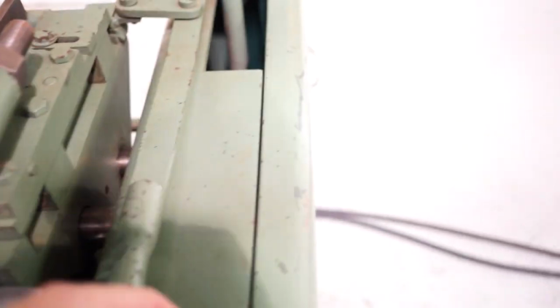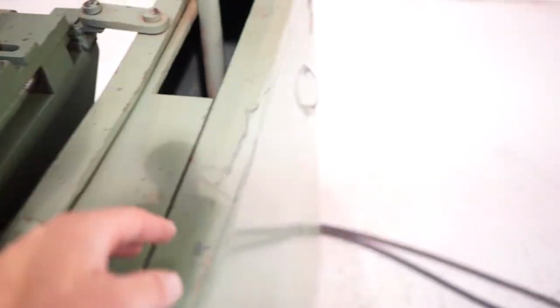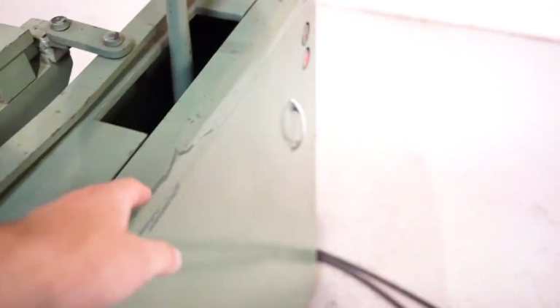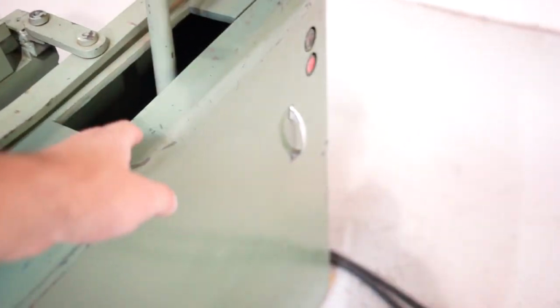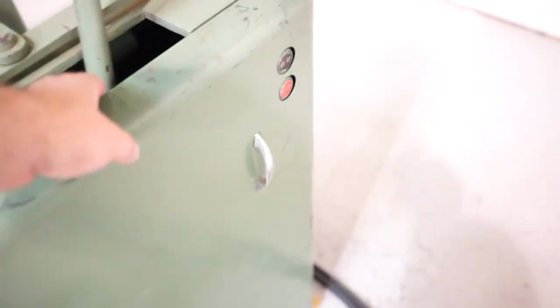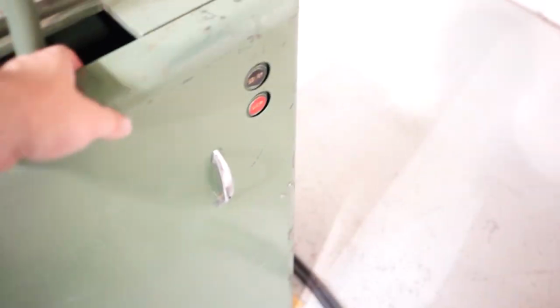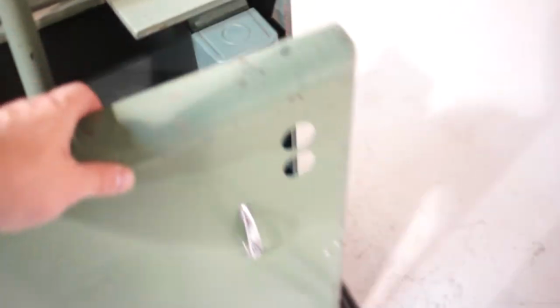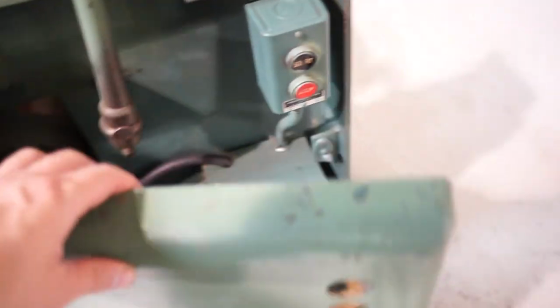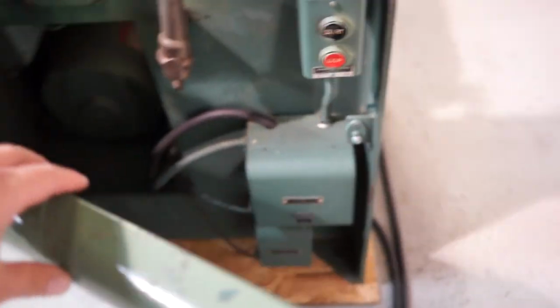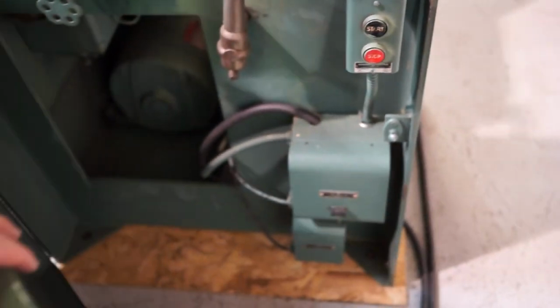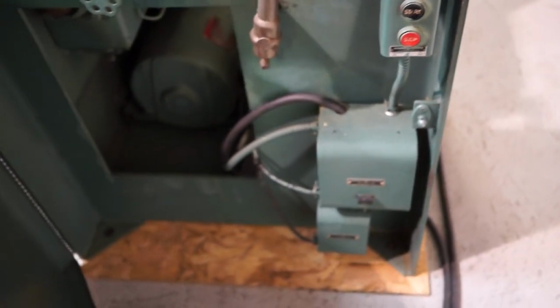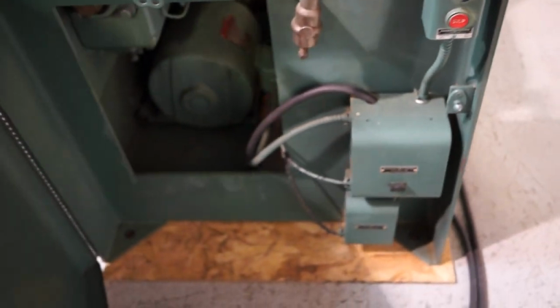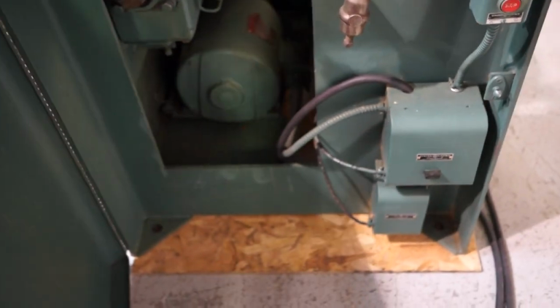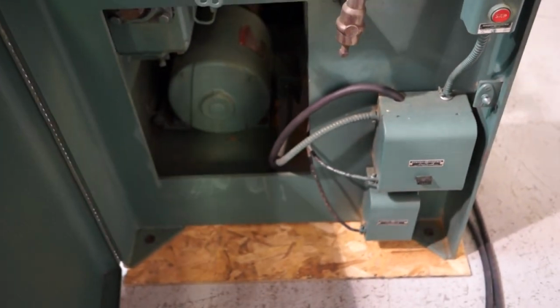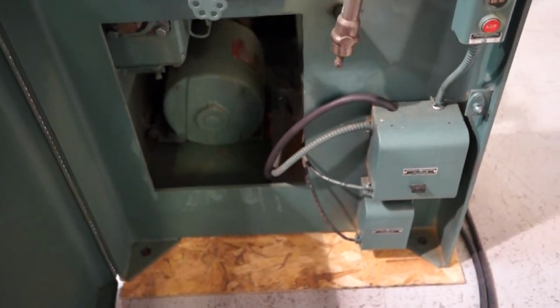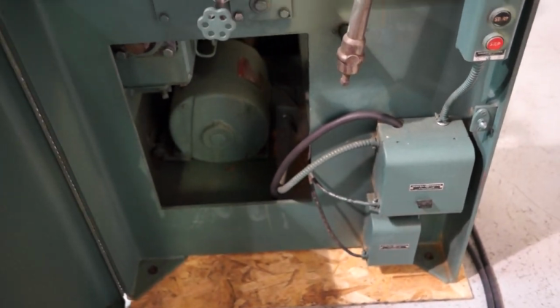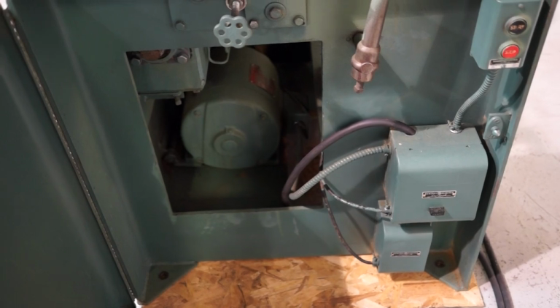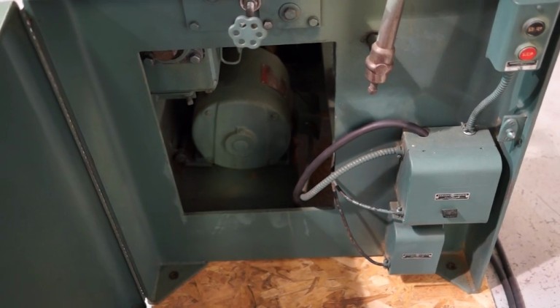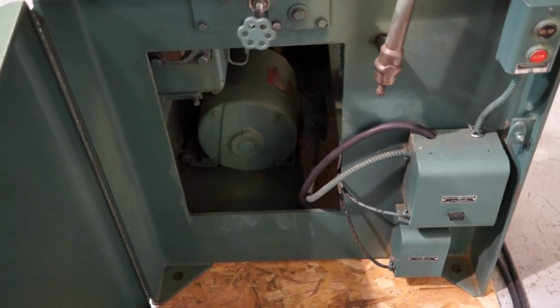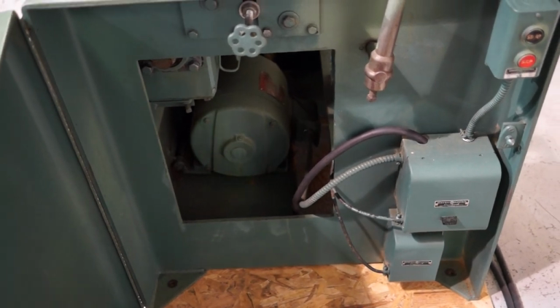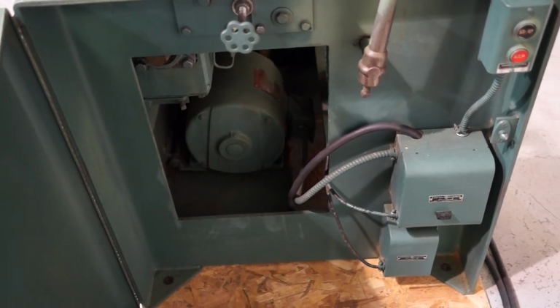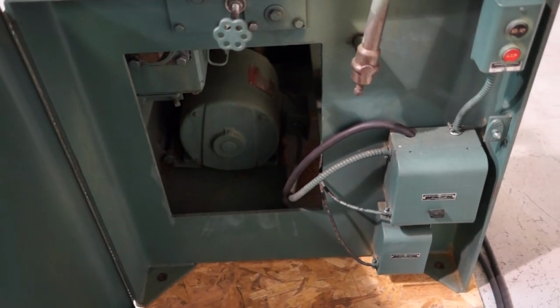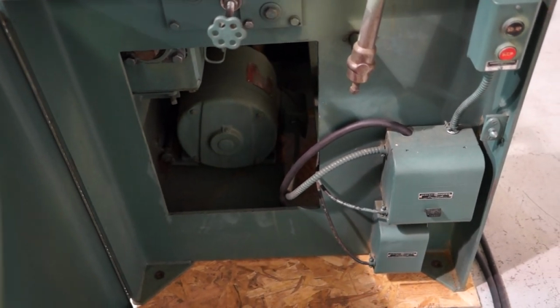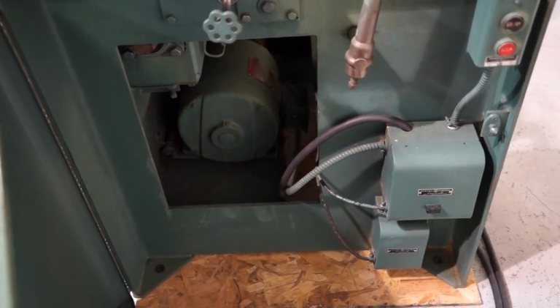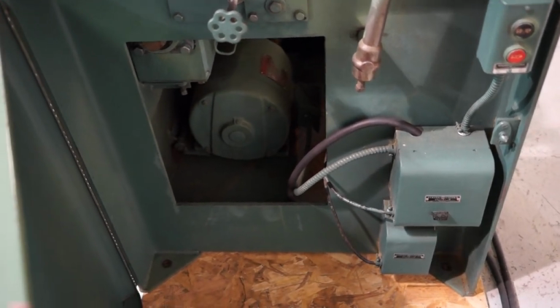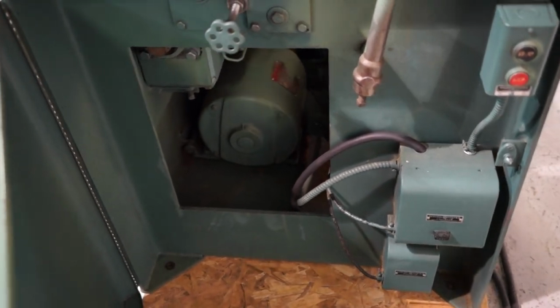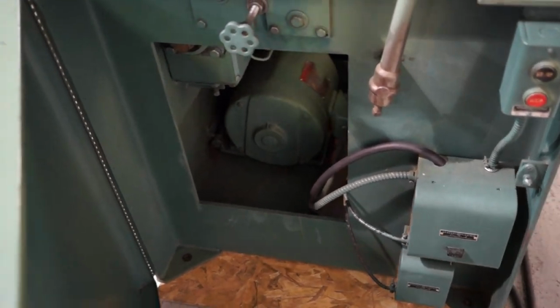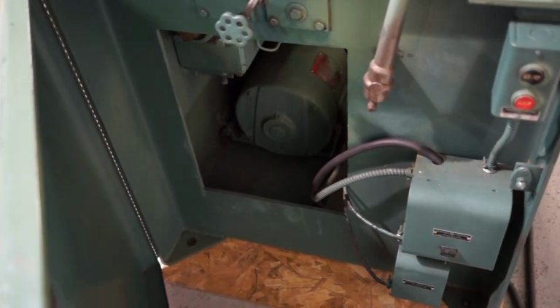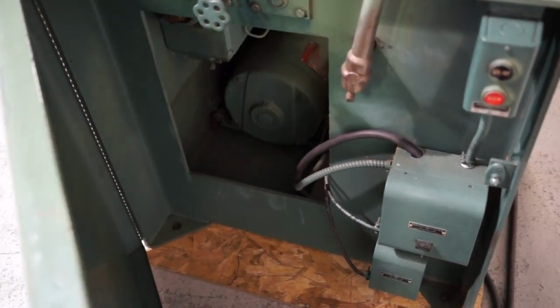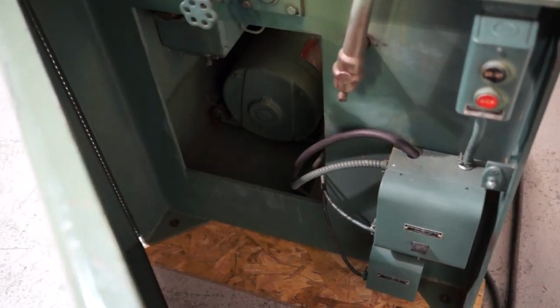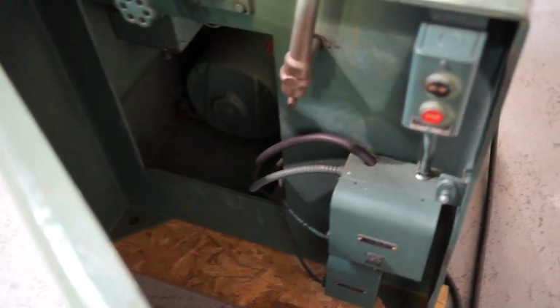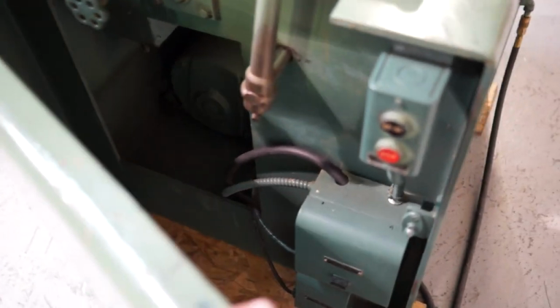To the right-hand side of the machine, you have all your electrical — 230 or 460-volt. Currently wired 460-volt, but easily converted to 230-volt.